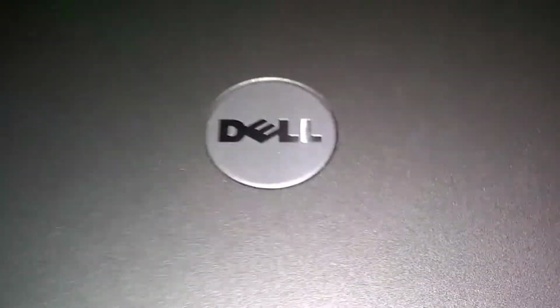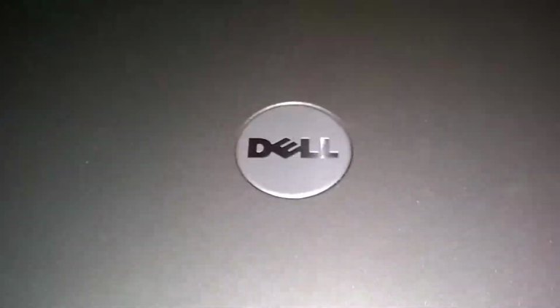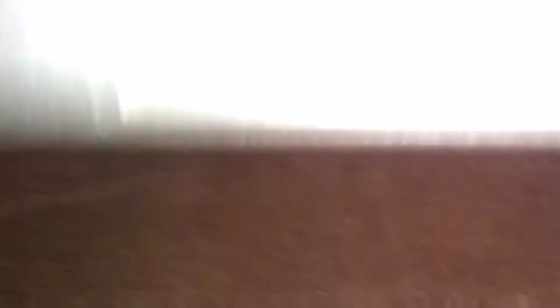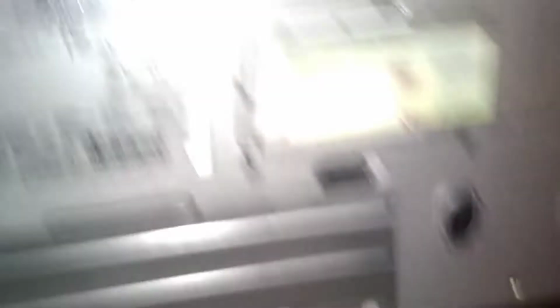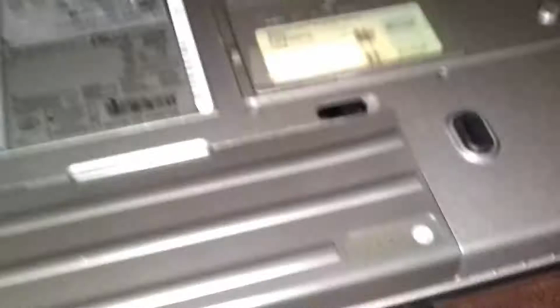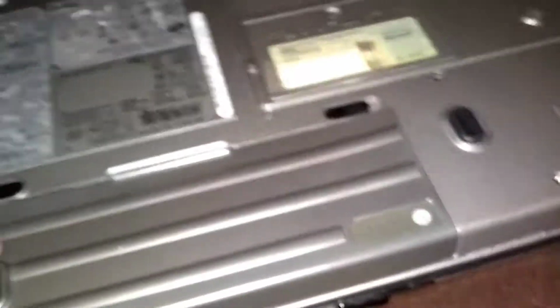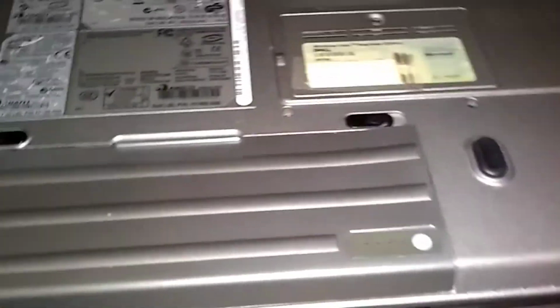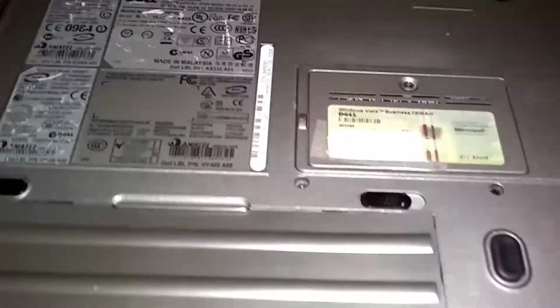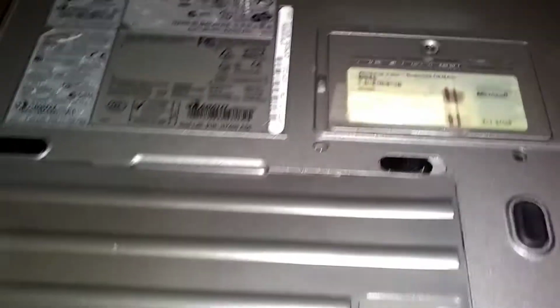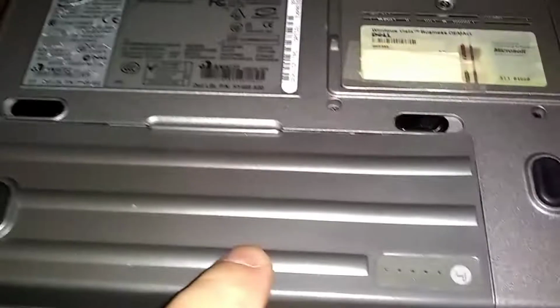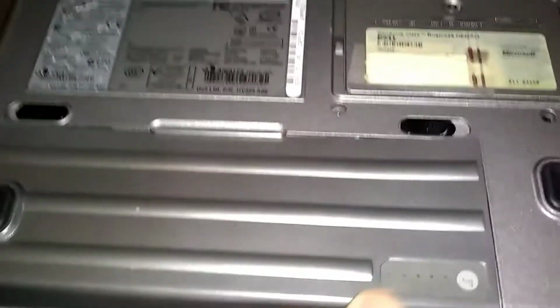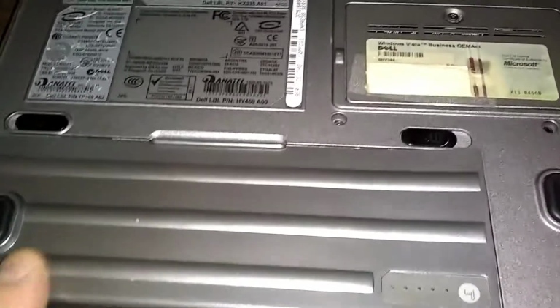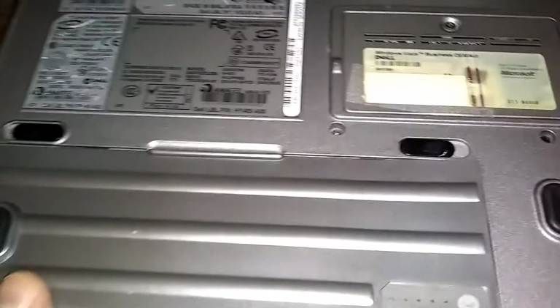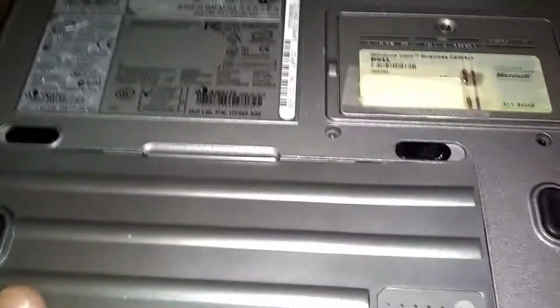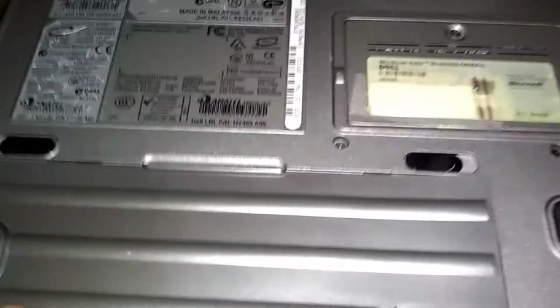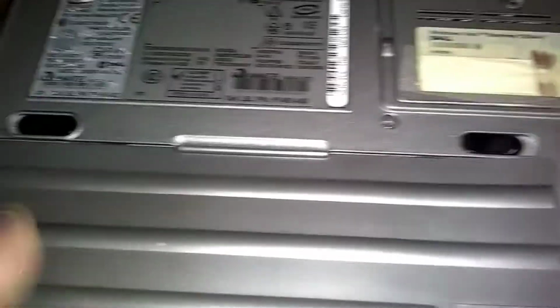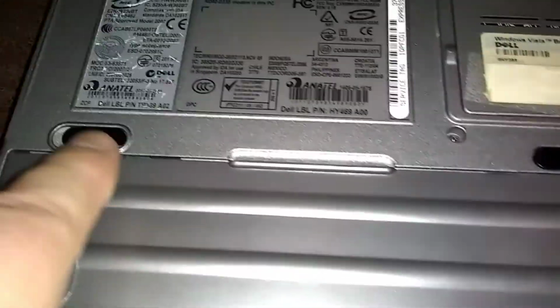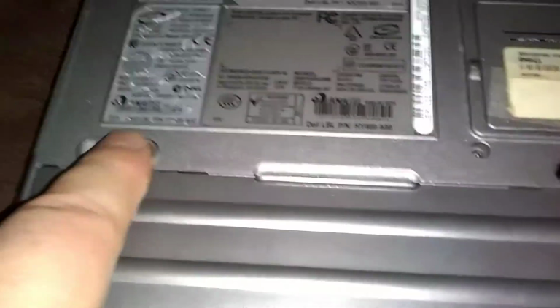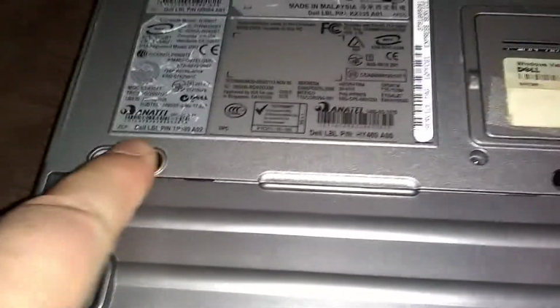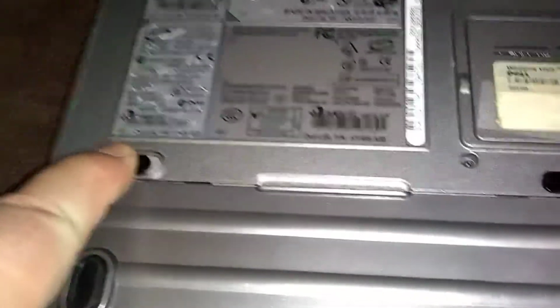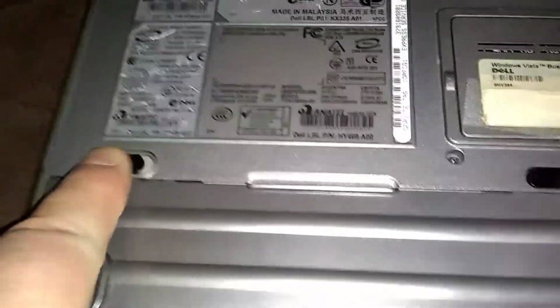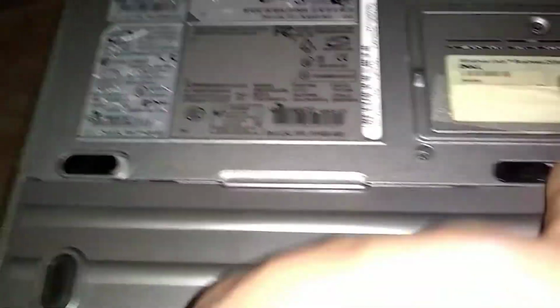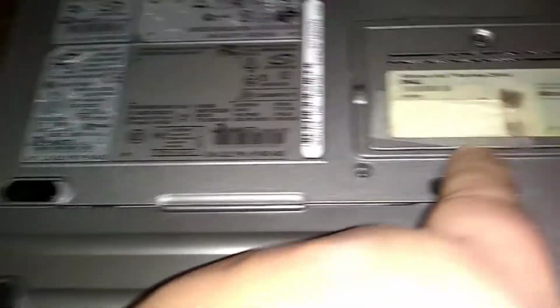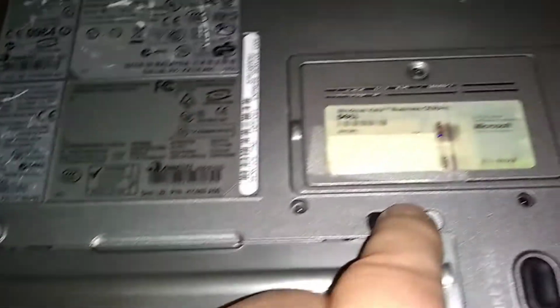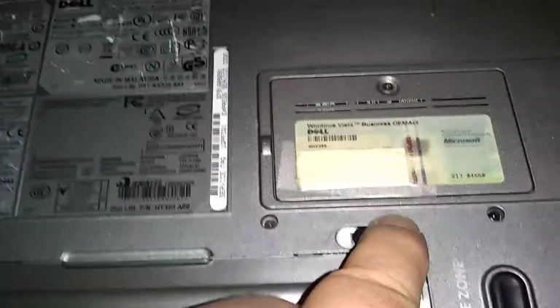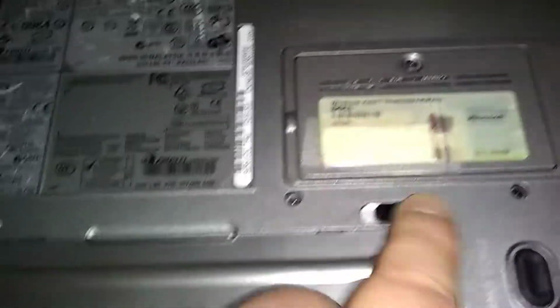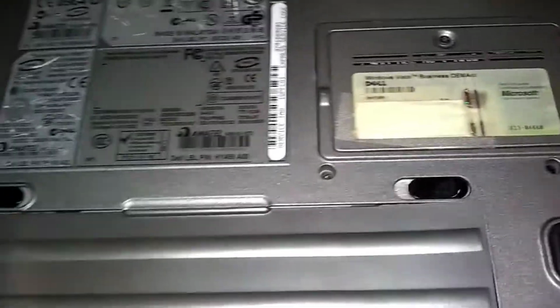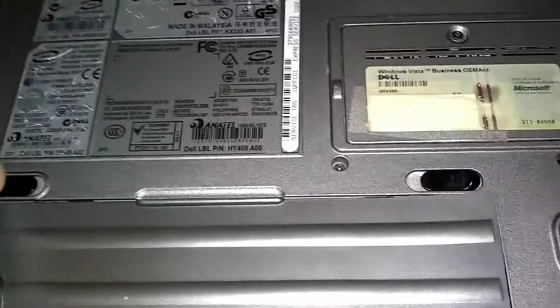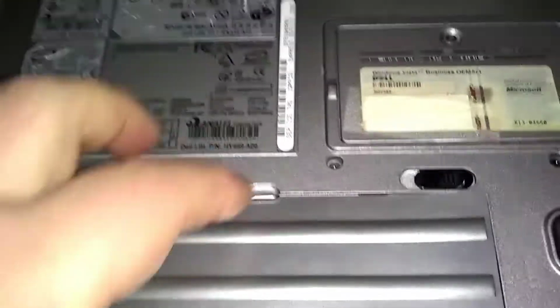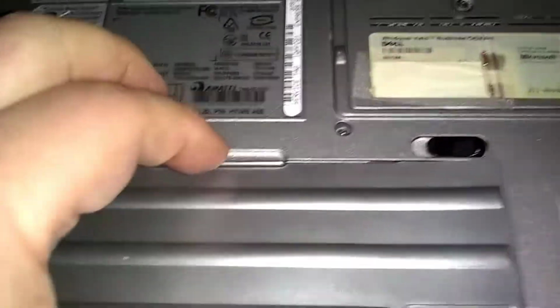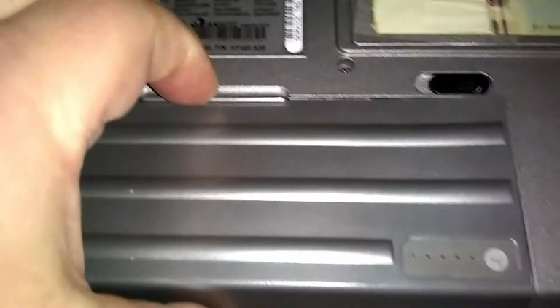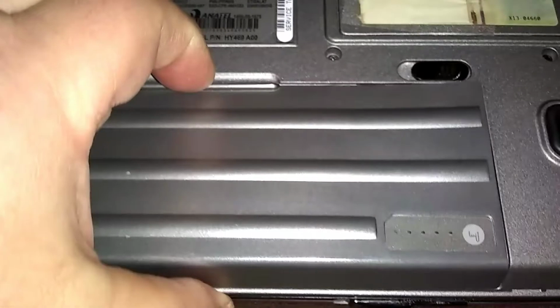First we're going to take the battery out. Turn it over. We got the main primary battery here on the back. We're going to push these two notches outward away from each other and then pull slightly towards you.